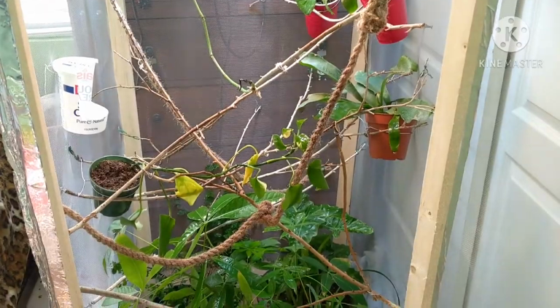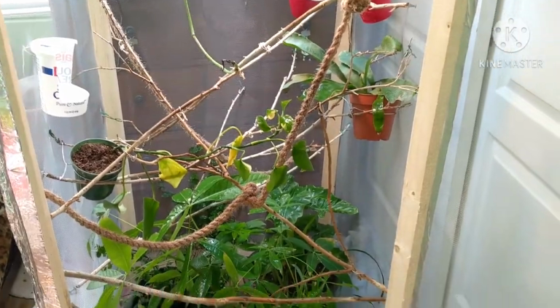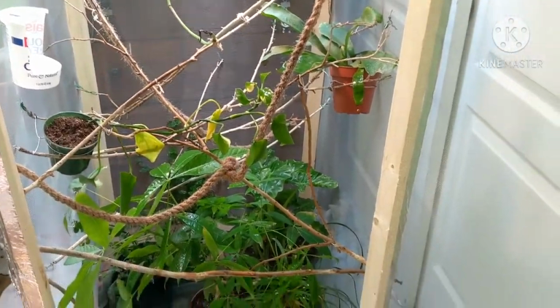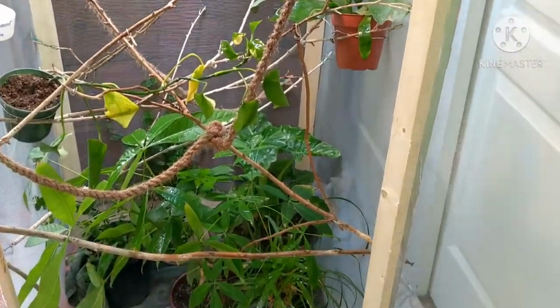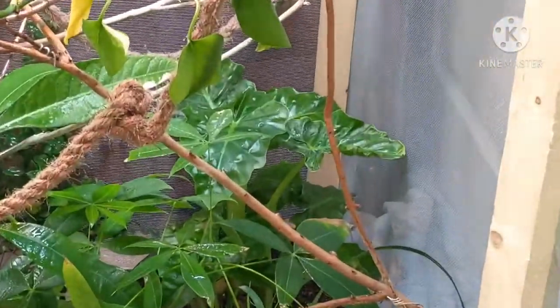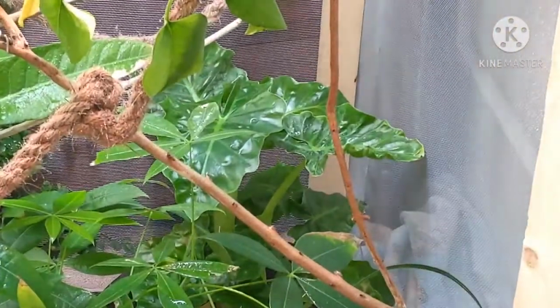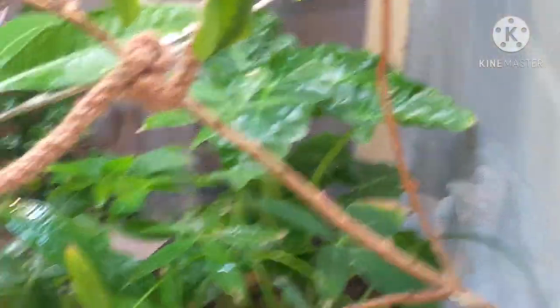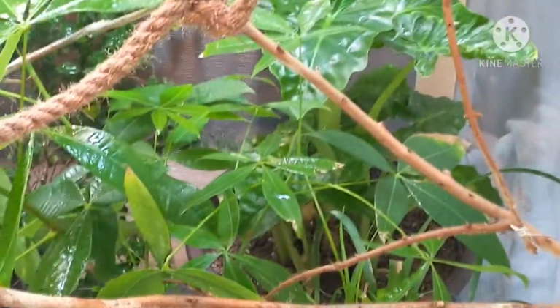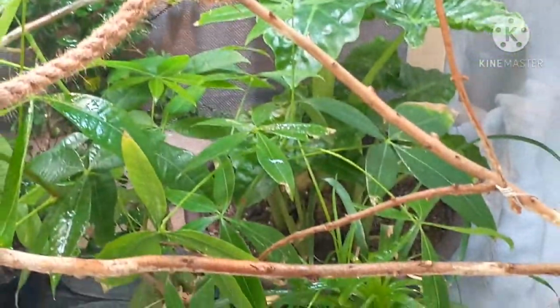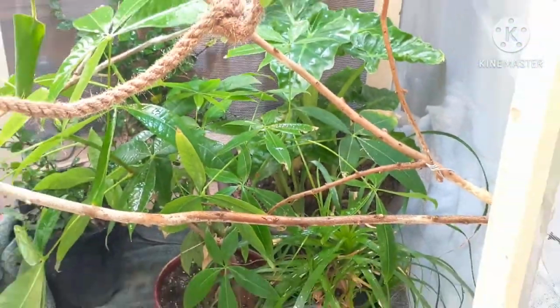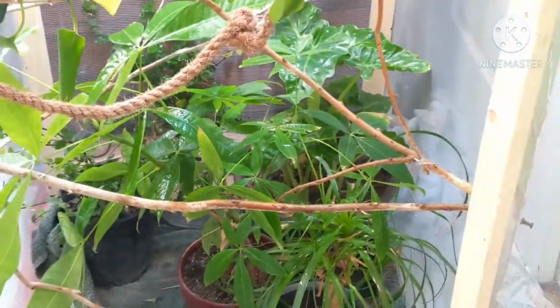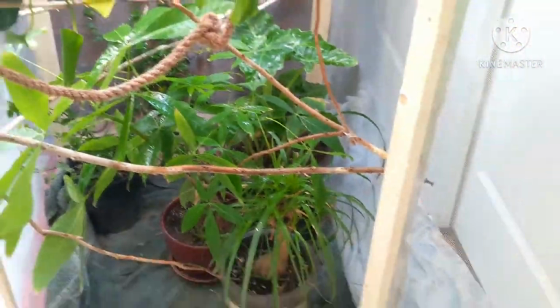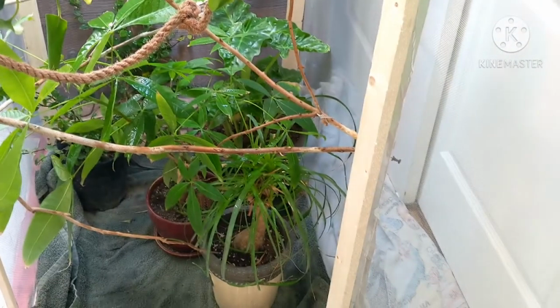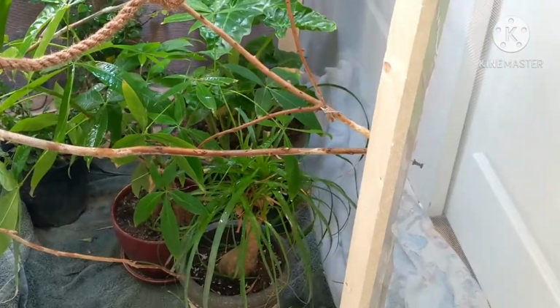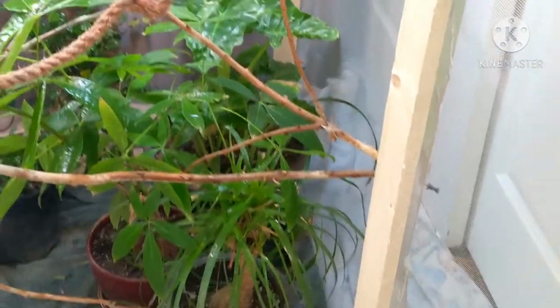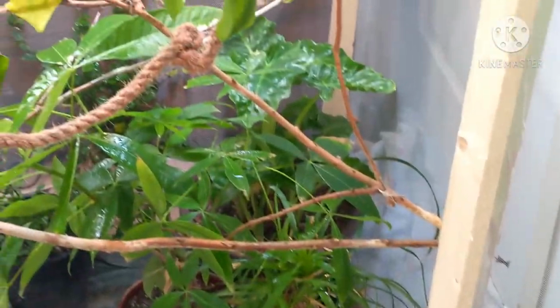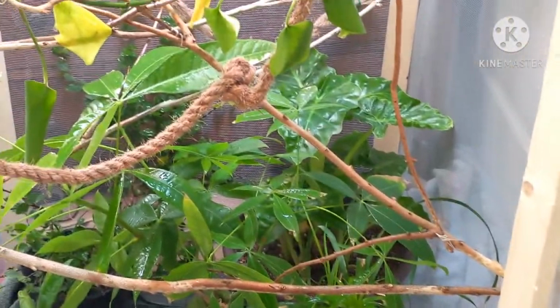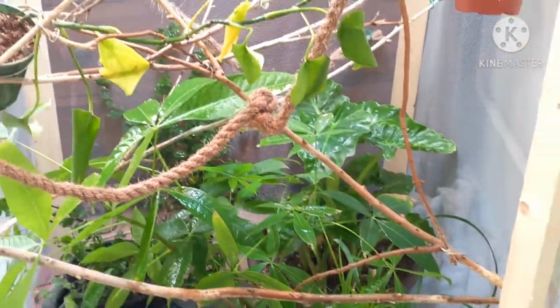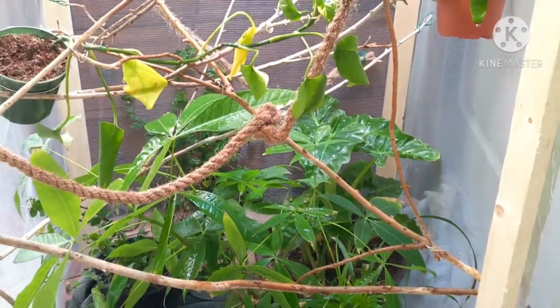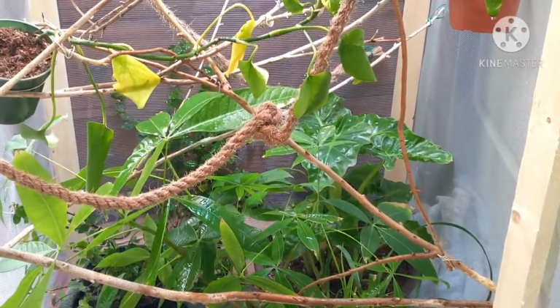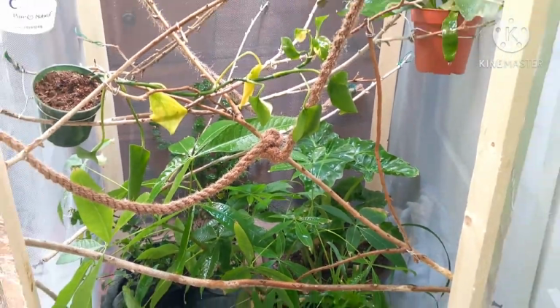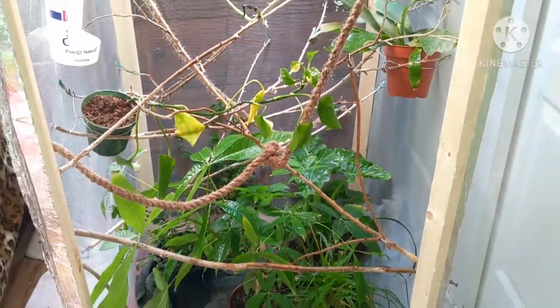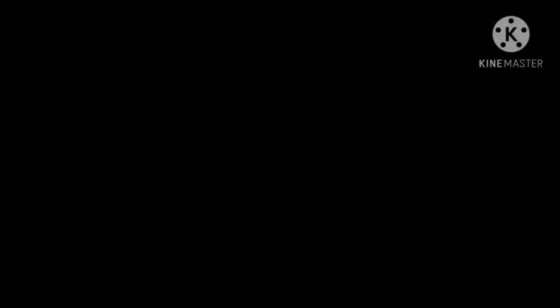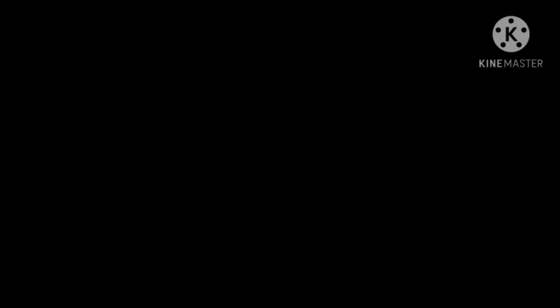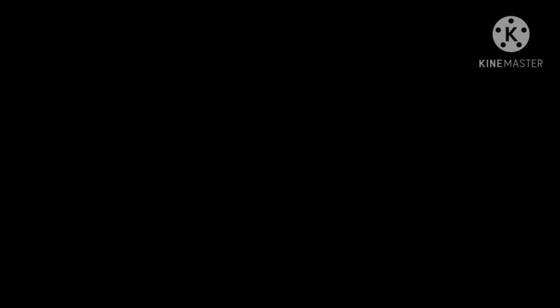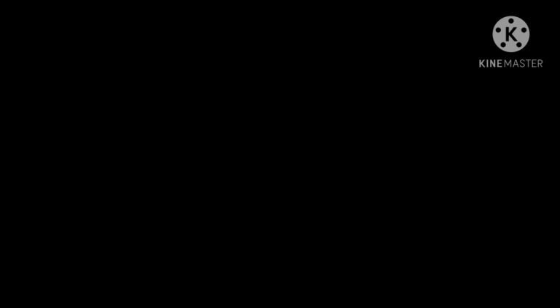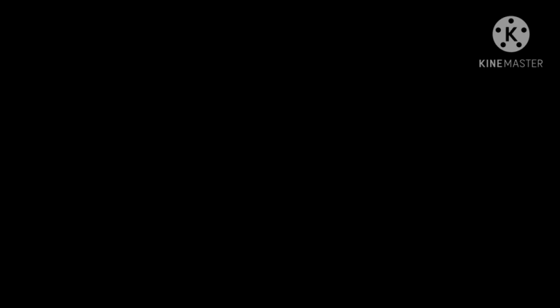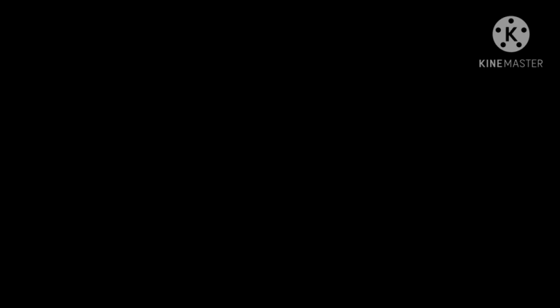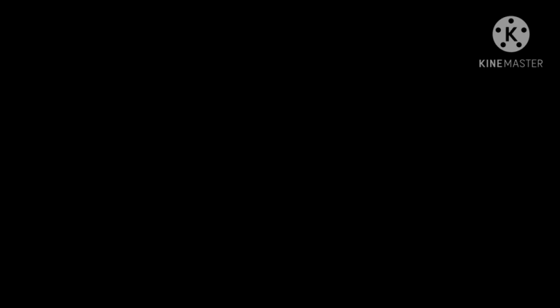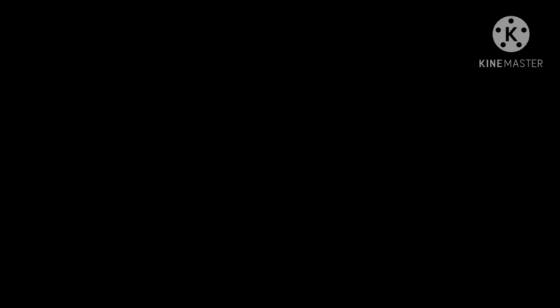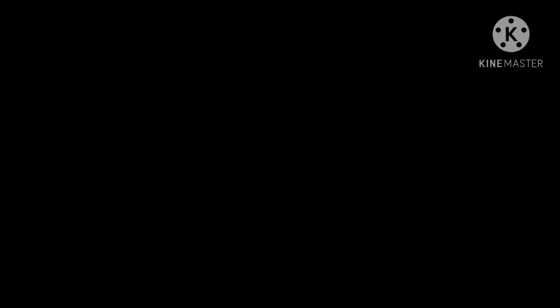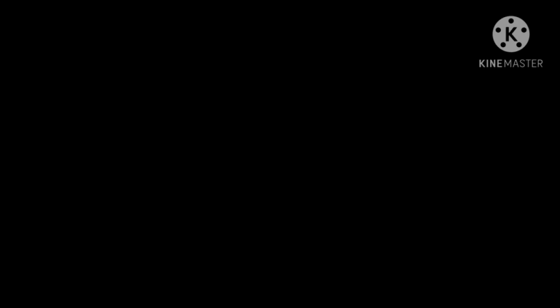The misting system actually waters the plants, and the cage was DIY. Anyways, thank you for watching my video, and bye!